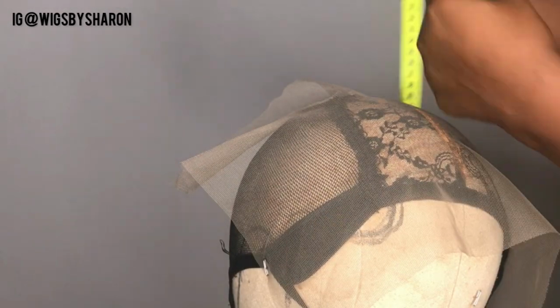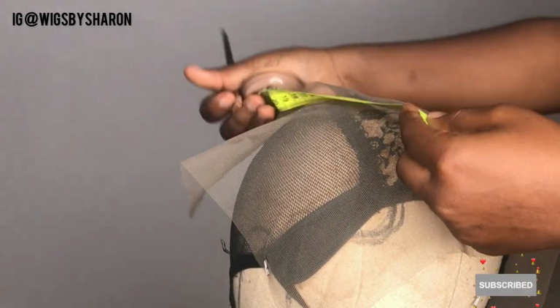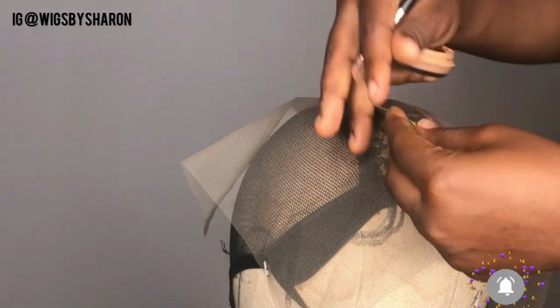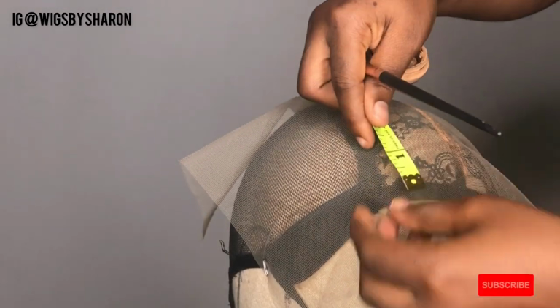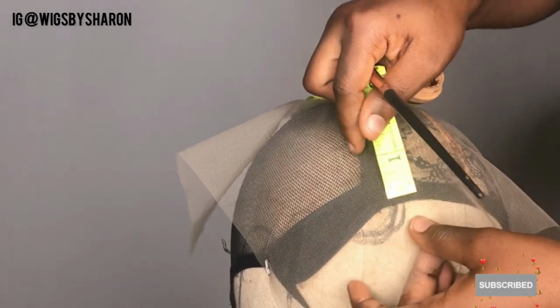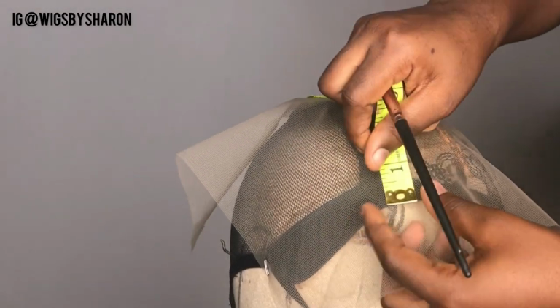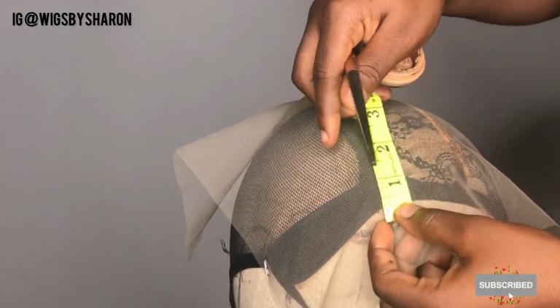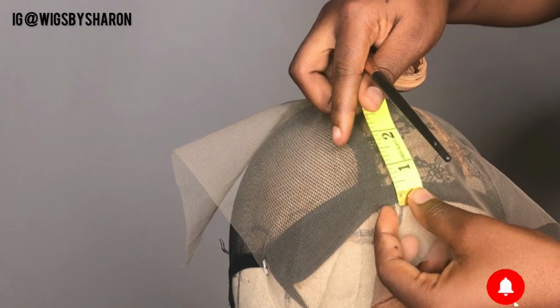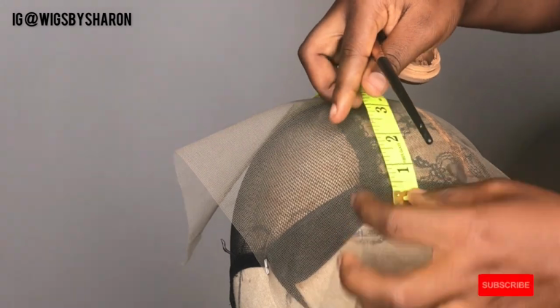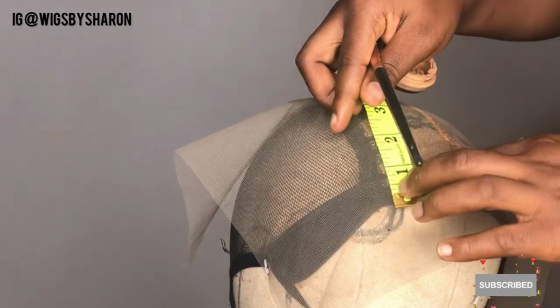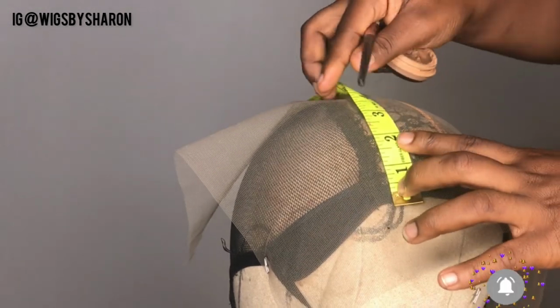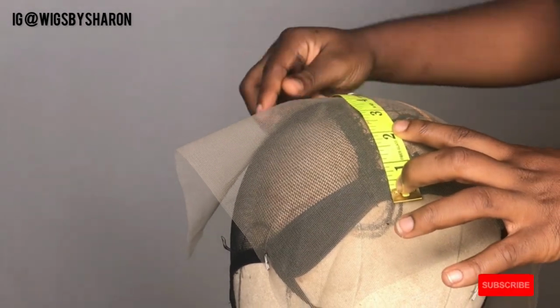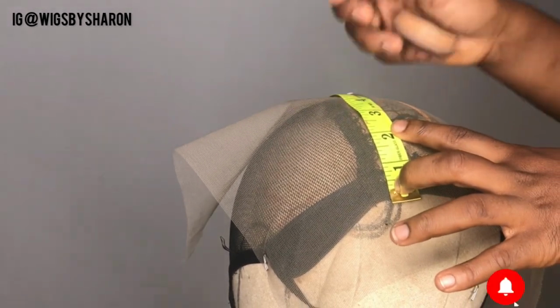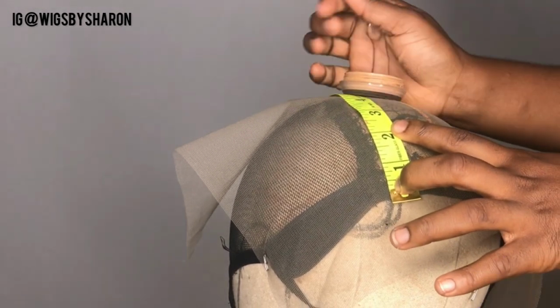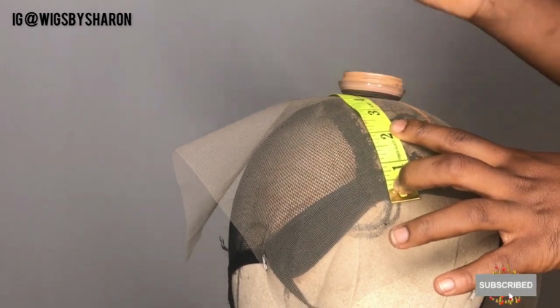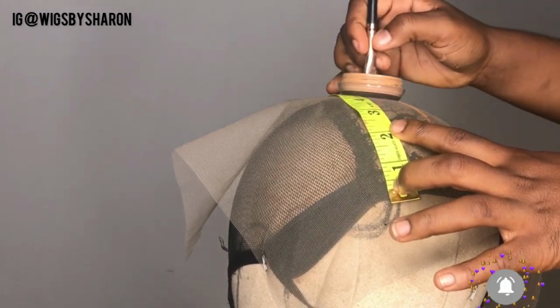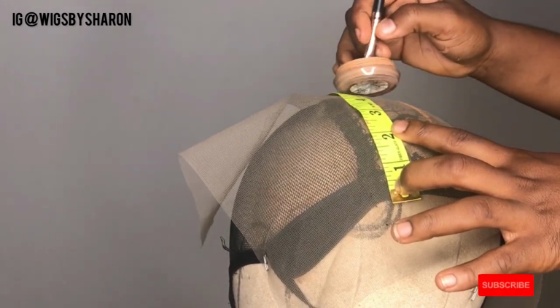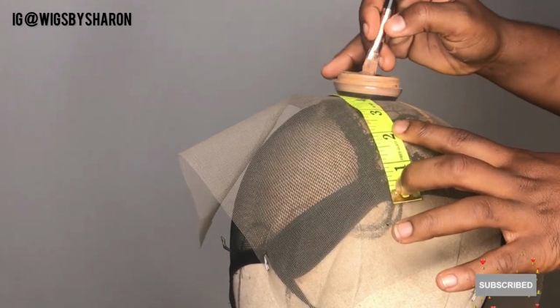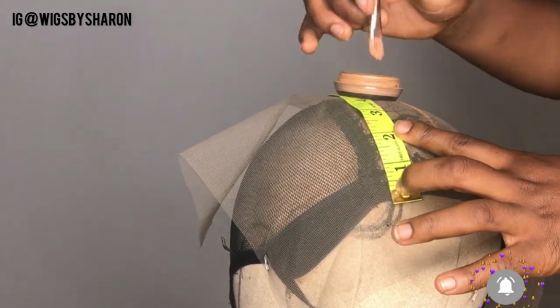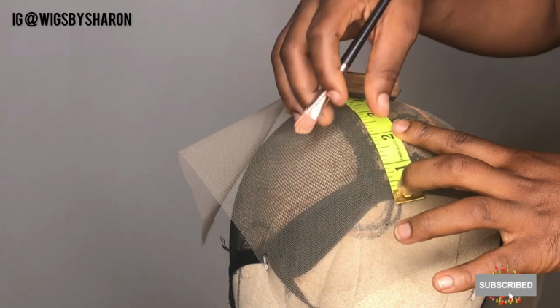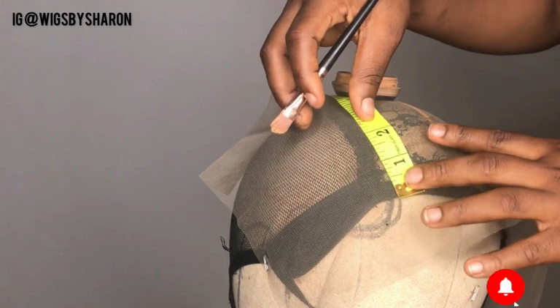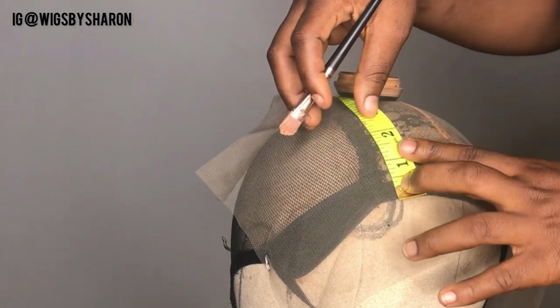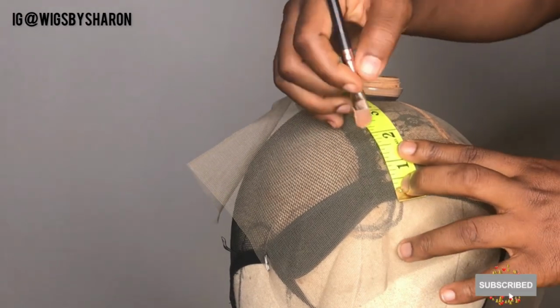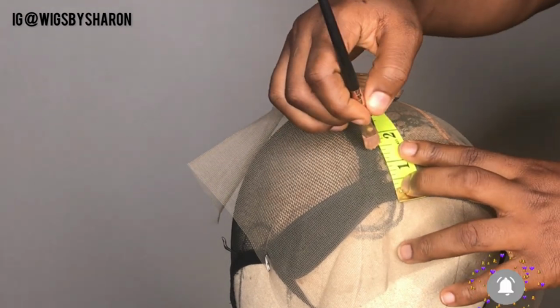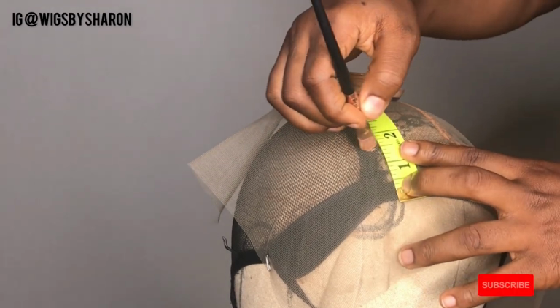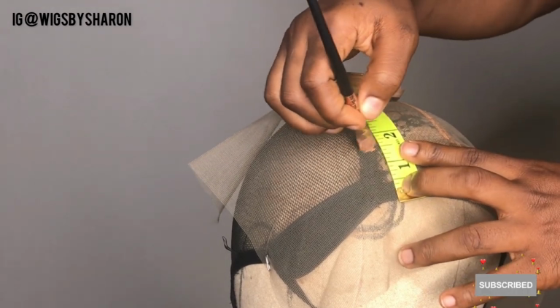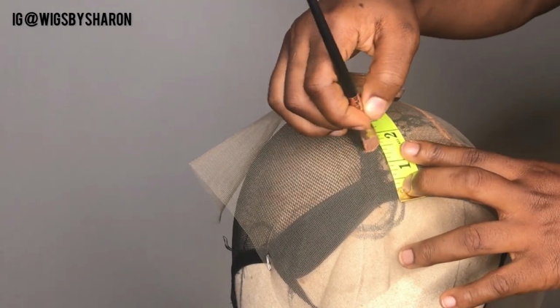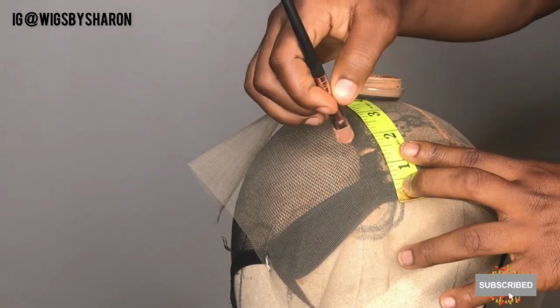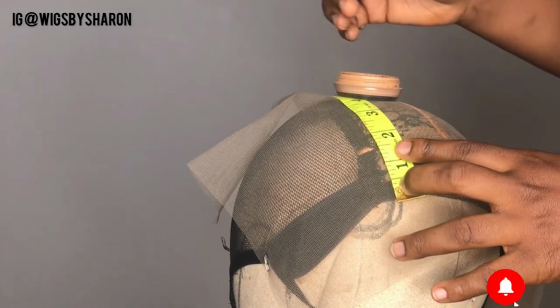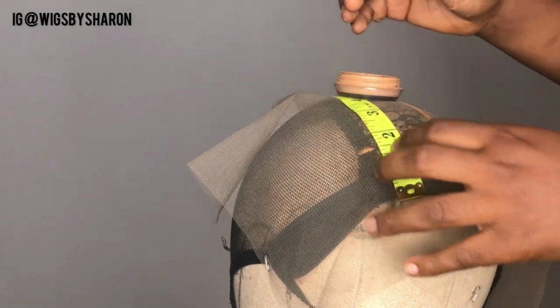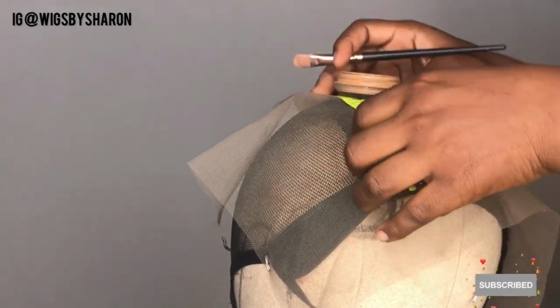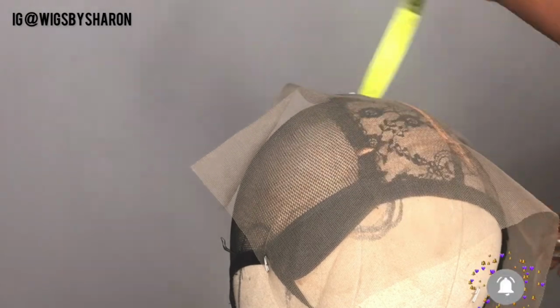Next, I'm also going to be using my measuring tape to mark out 1.5 inches from the hairline. This is basically where I'm going to be doing my ventilation, so just stick around so you get to understand what I'm trying to explain.